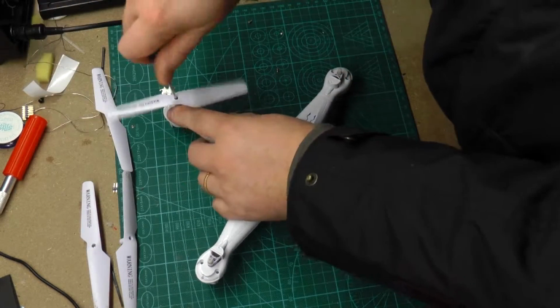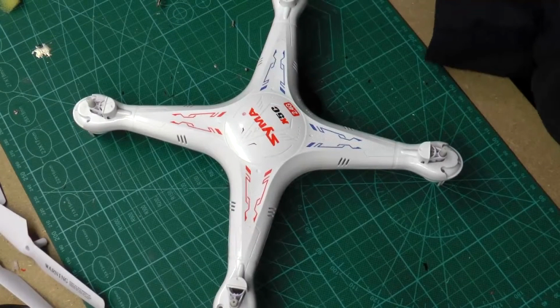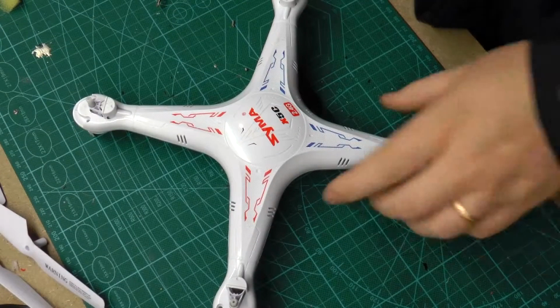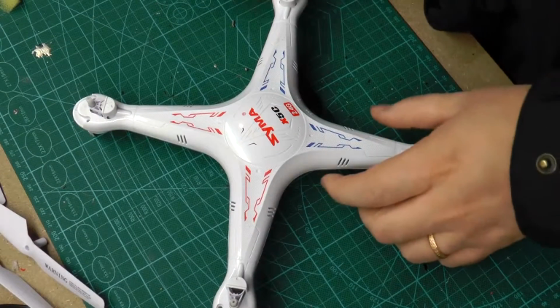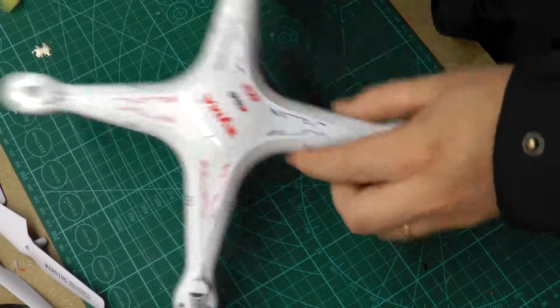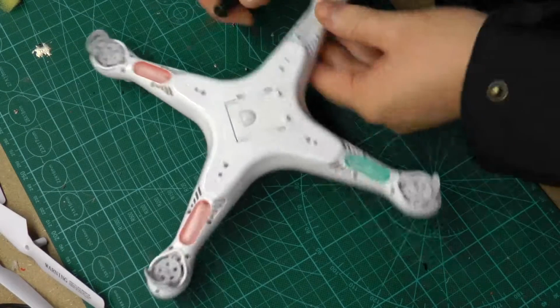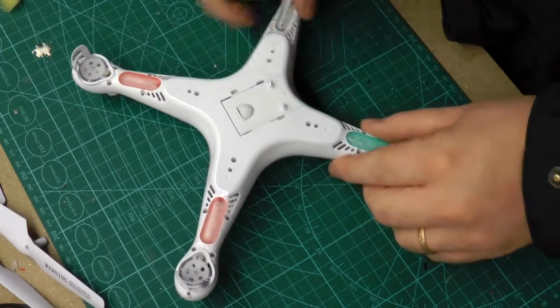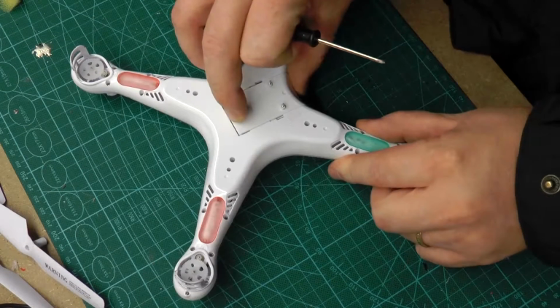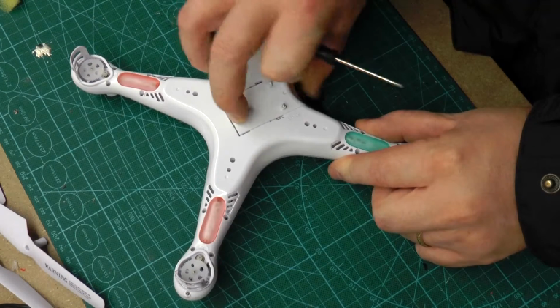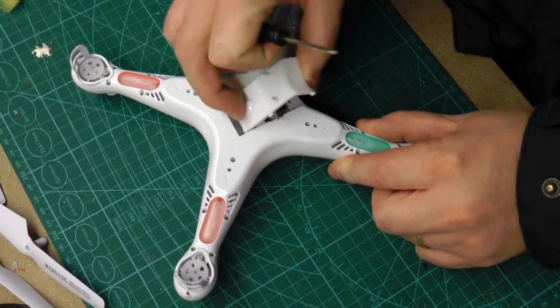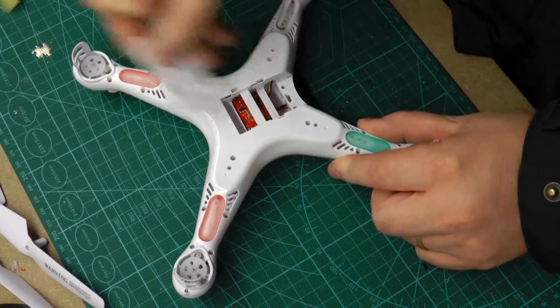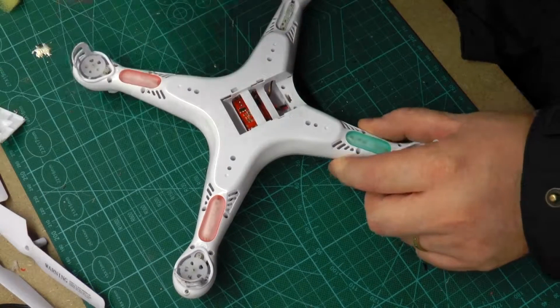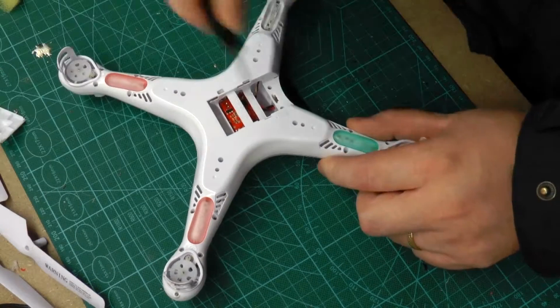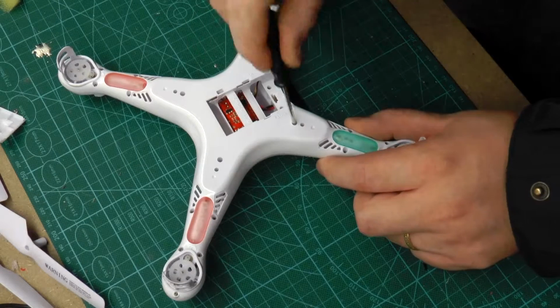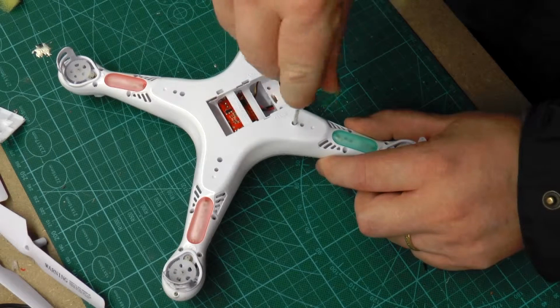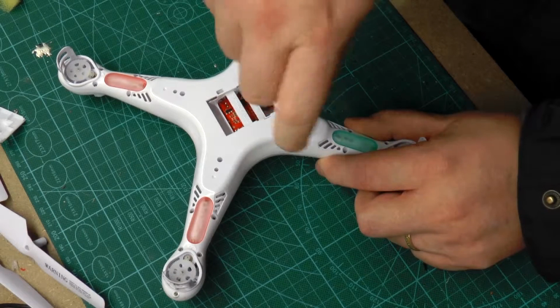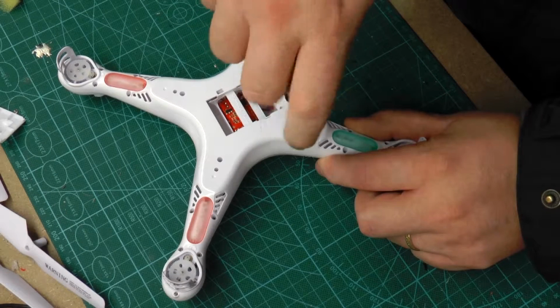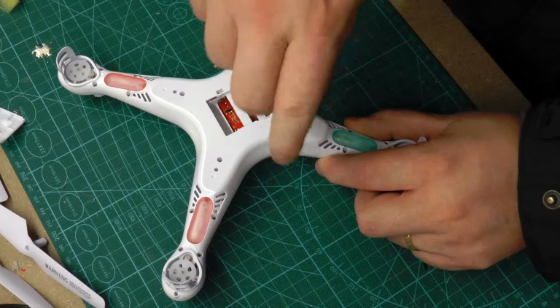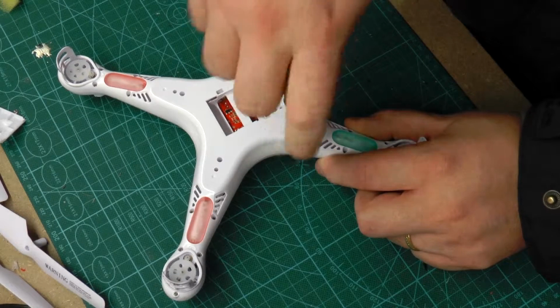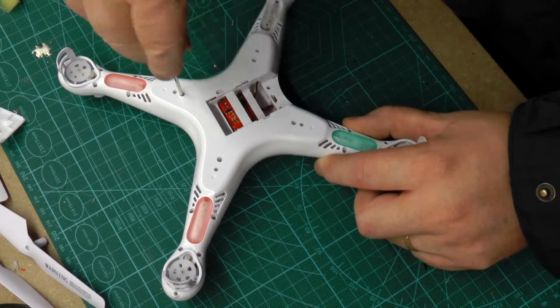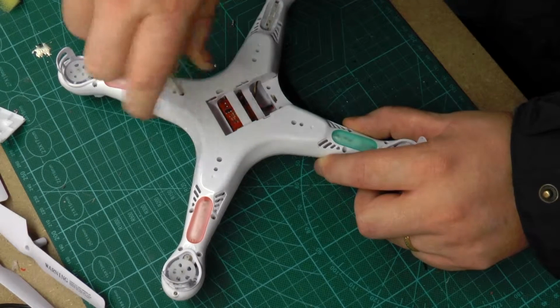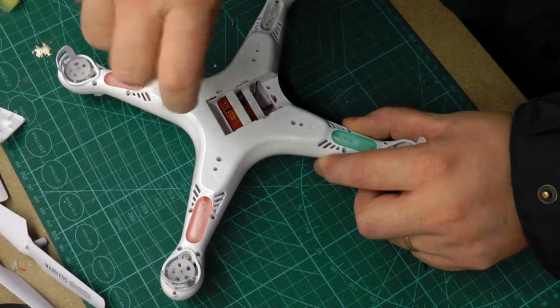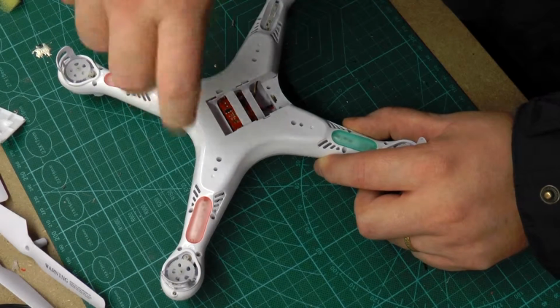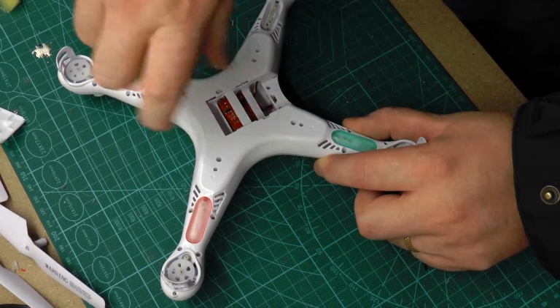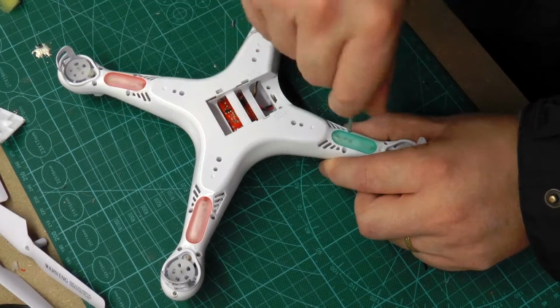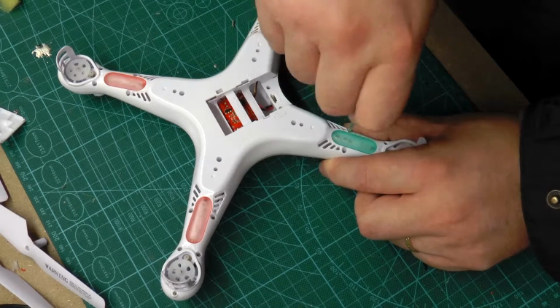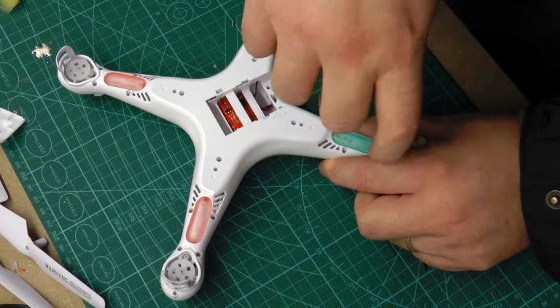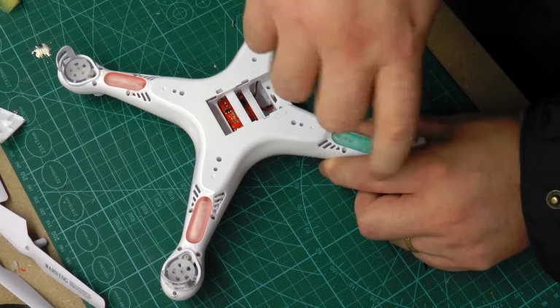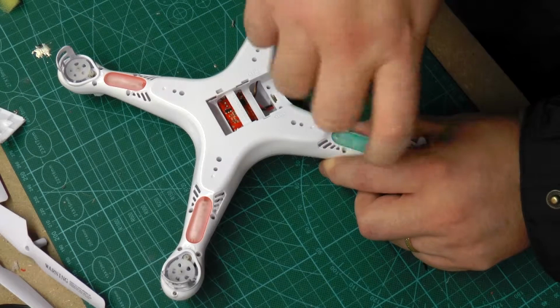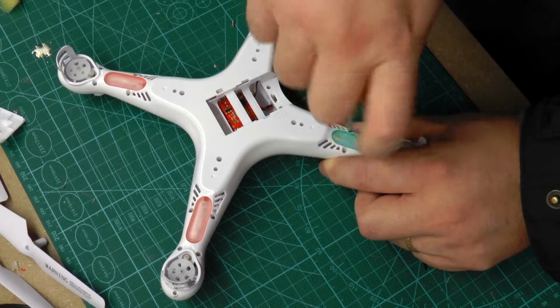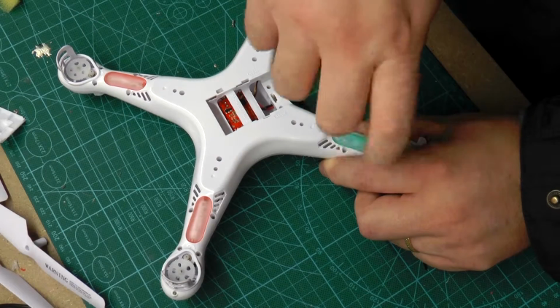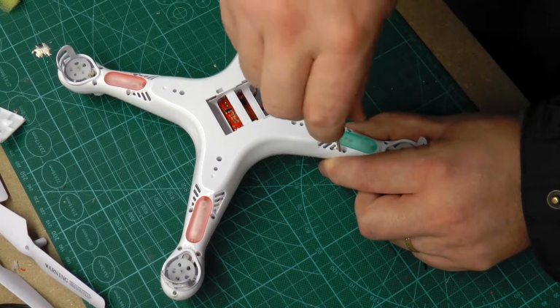When I was done I flipped the quadcopter upside down and removed the battery hatch. I then proceeded taking out all the screws in the bottom. There's a lot of them, so have a cup ready or something so you don't lose any of them.